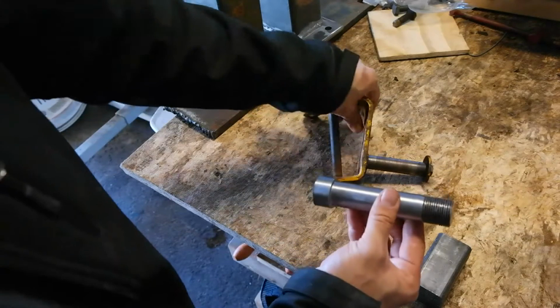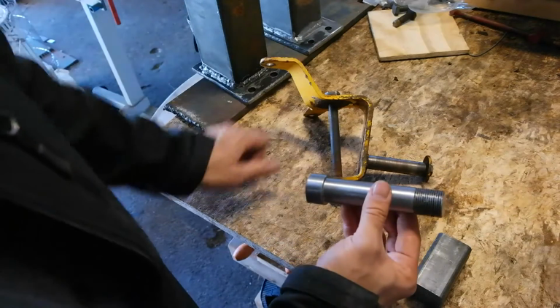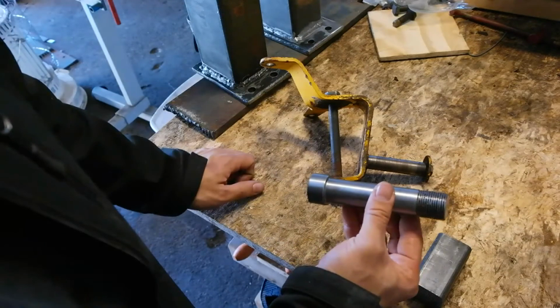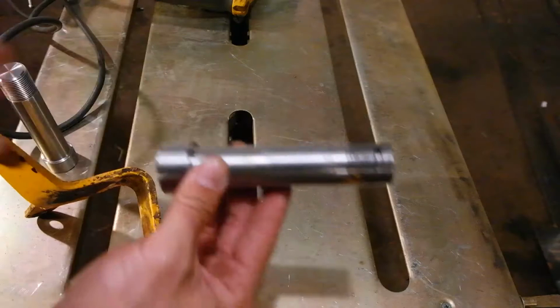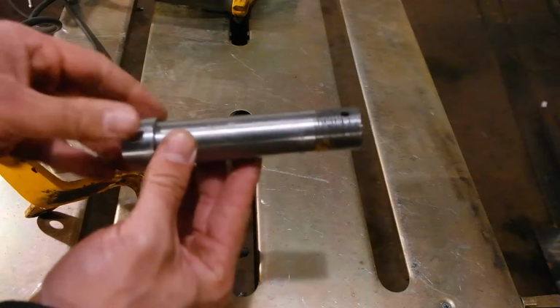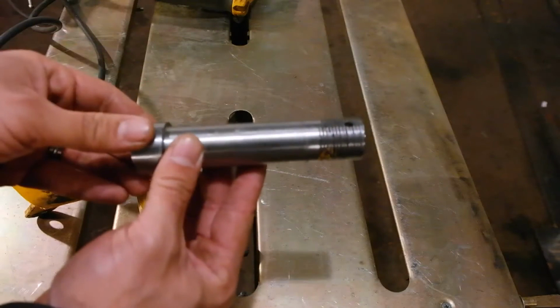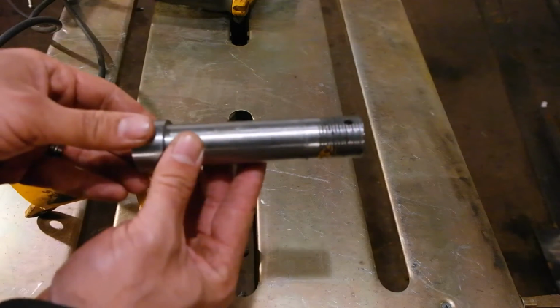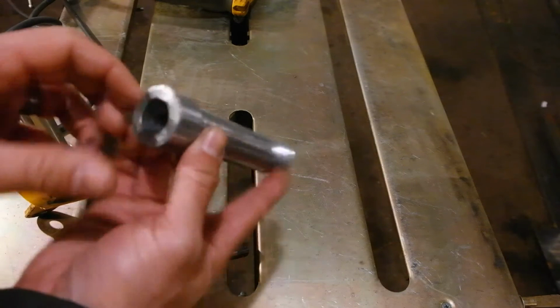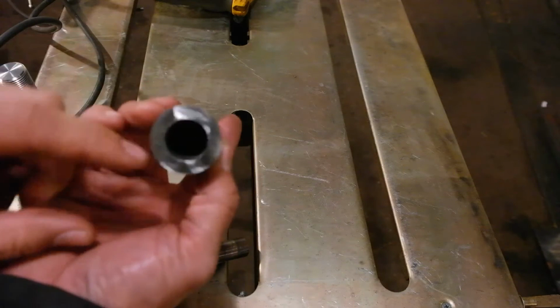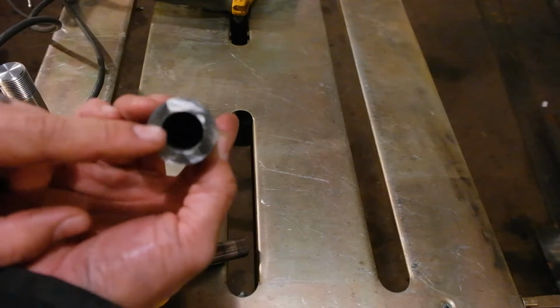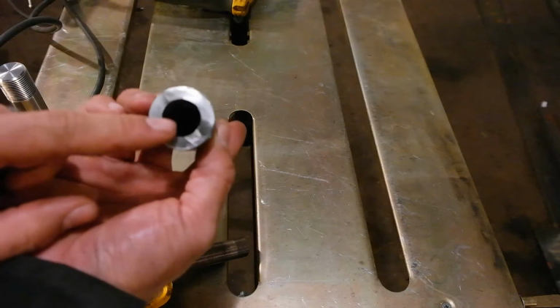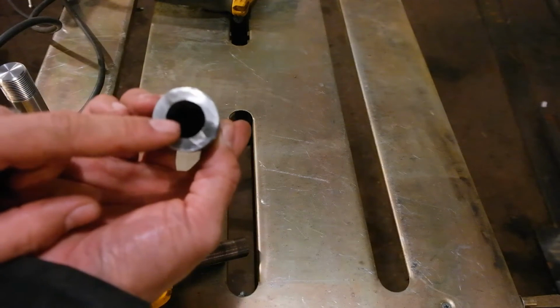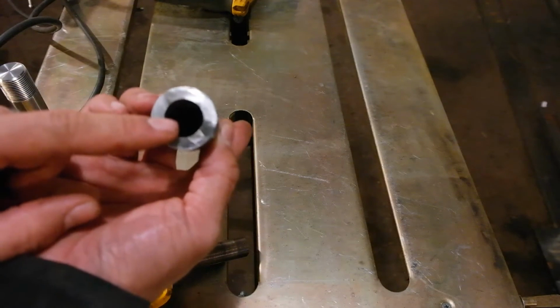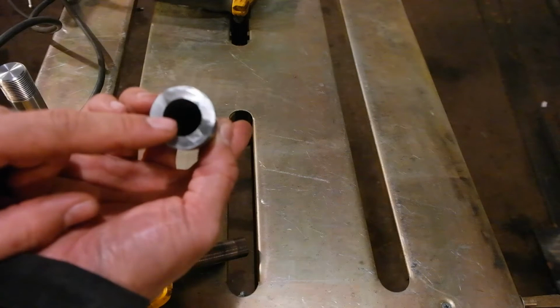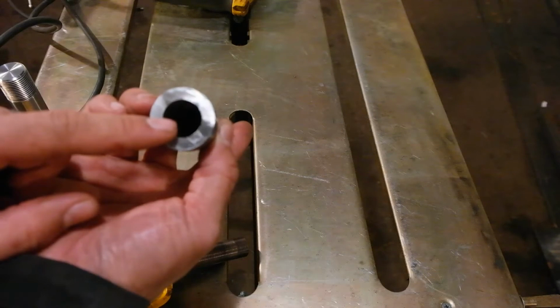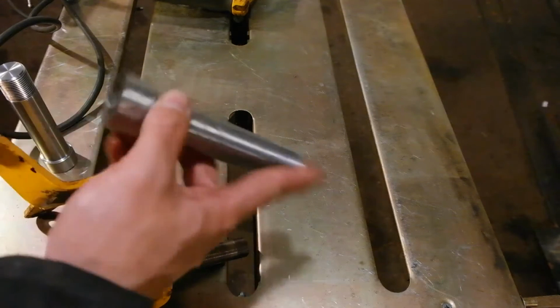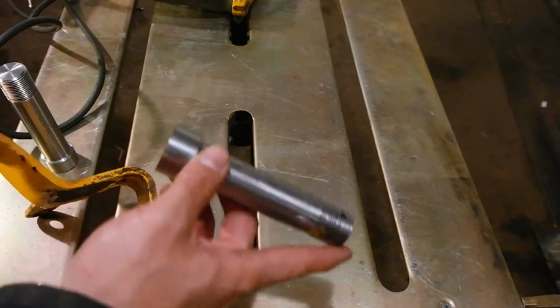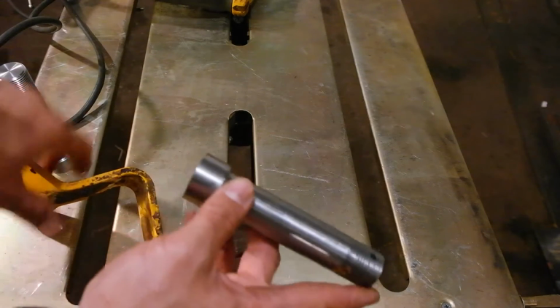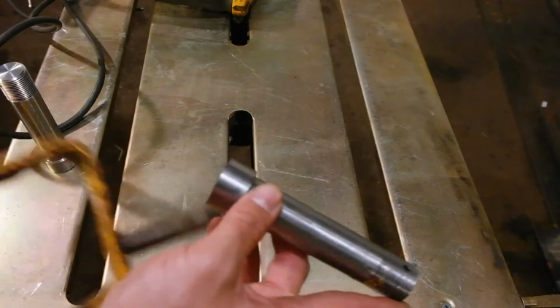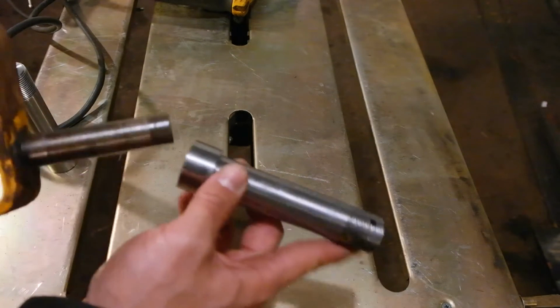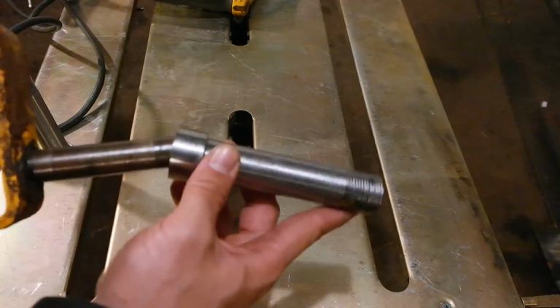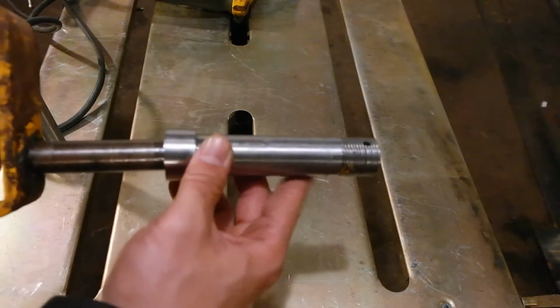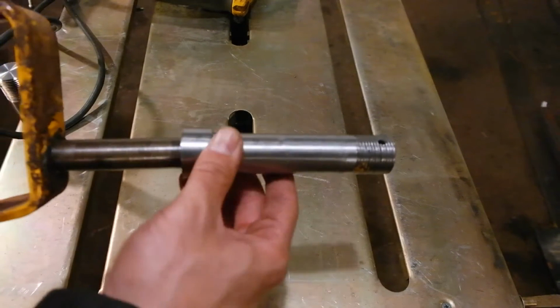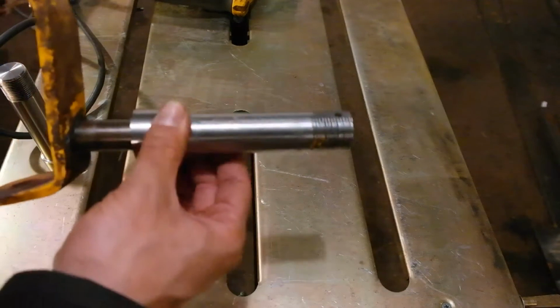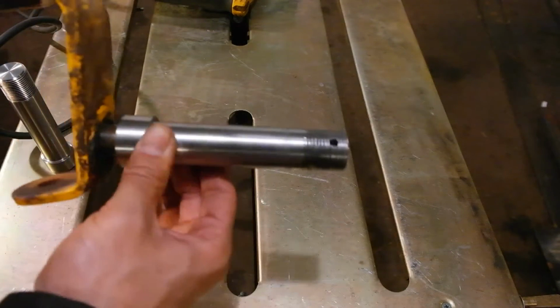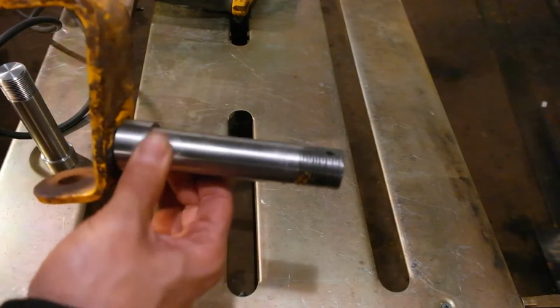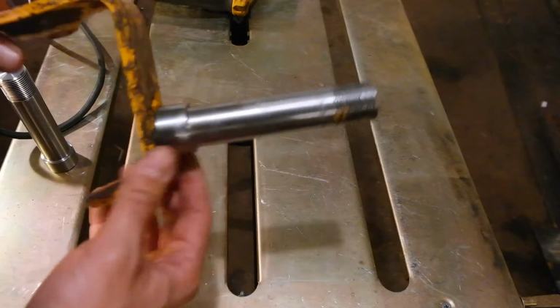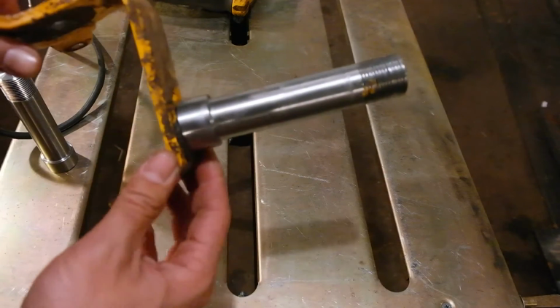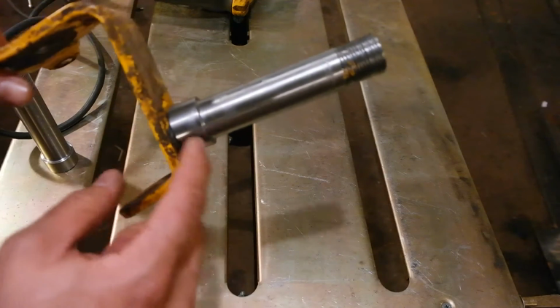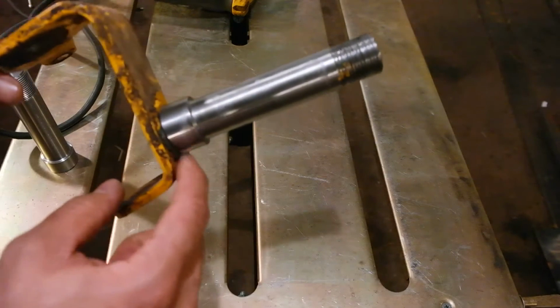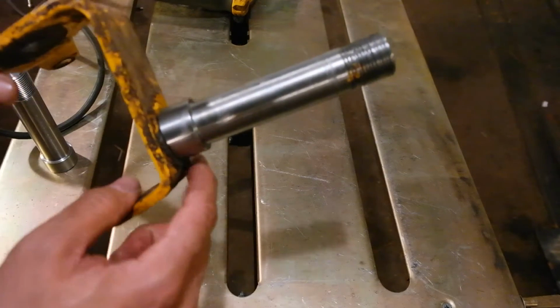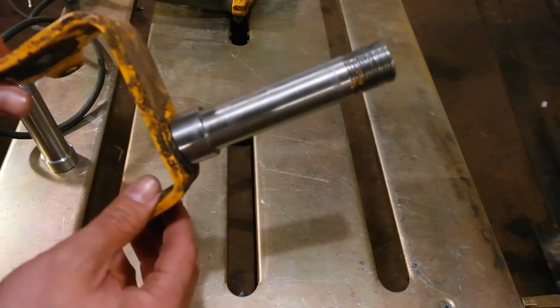I took these to a machine shop and had them bore it out three quarters of an inch. What I'm going to do now is slide it through the existing spindle and then weld it in place.